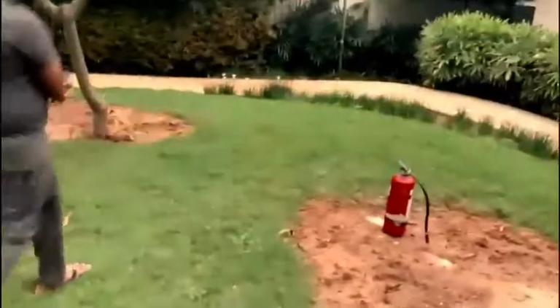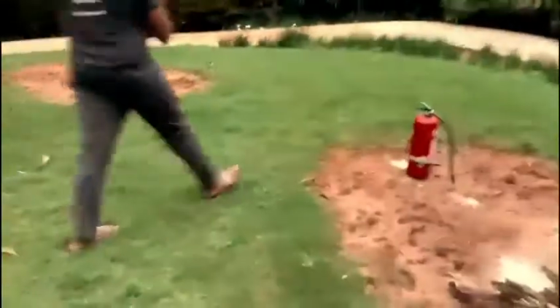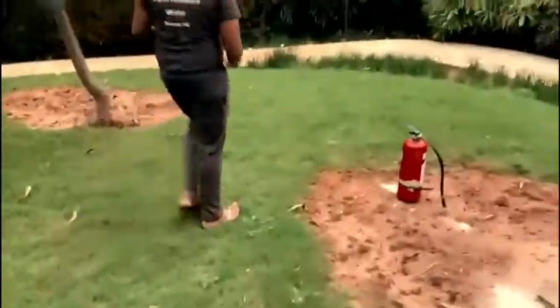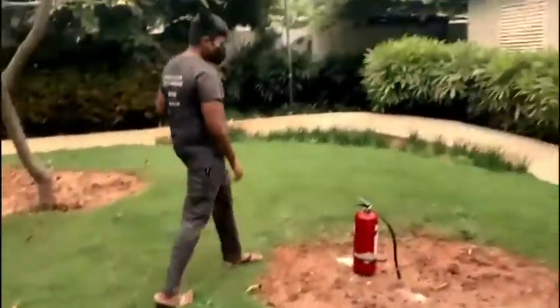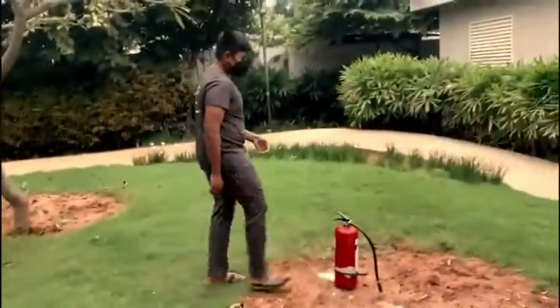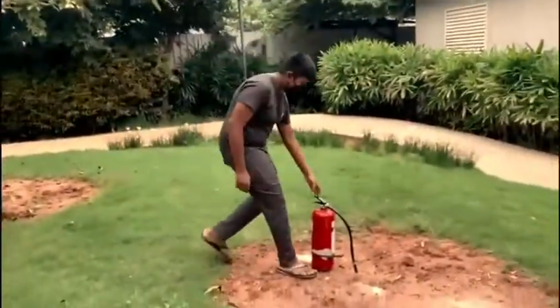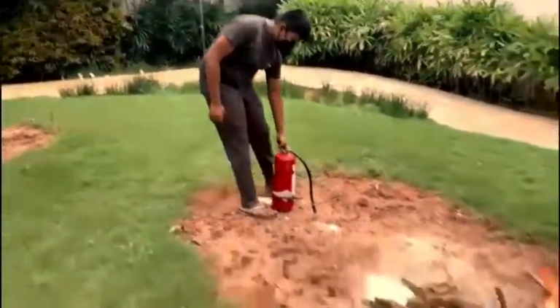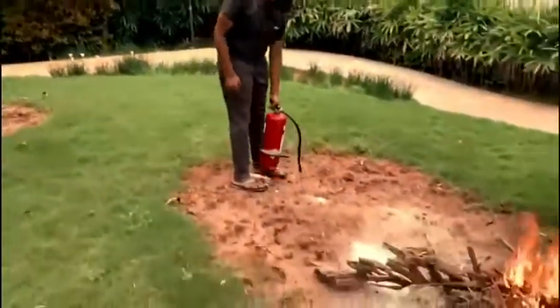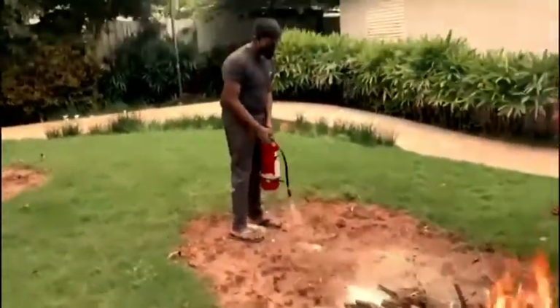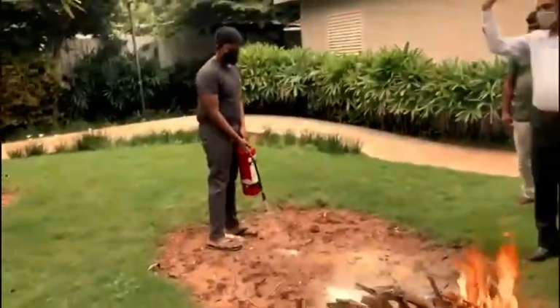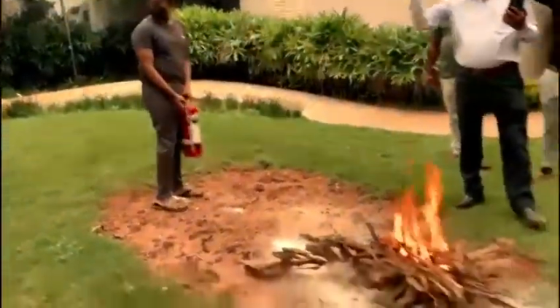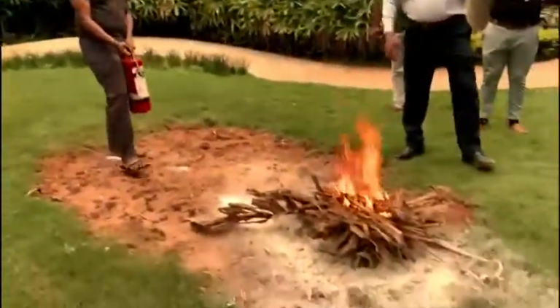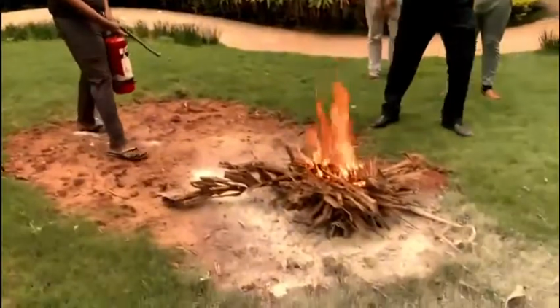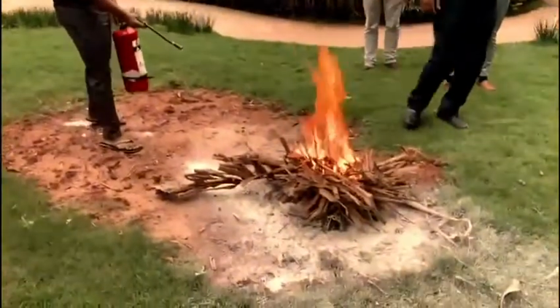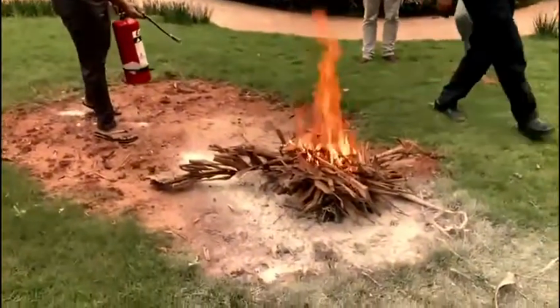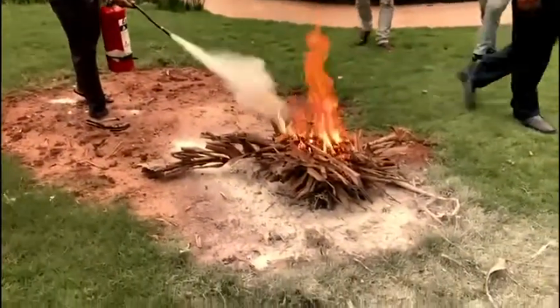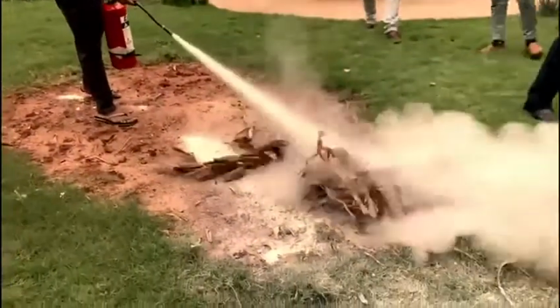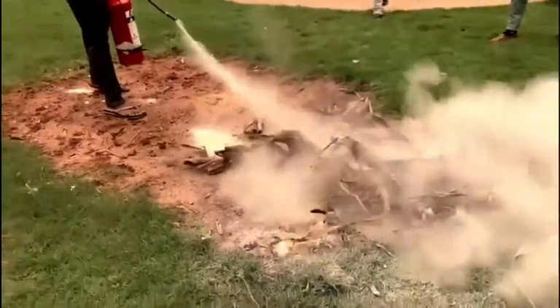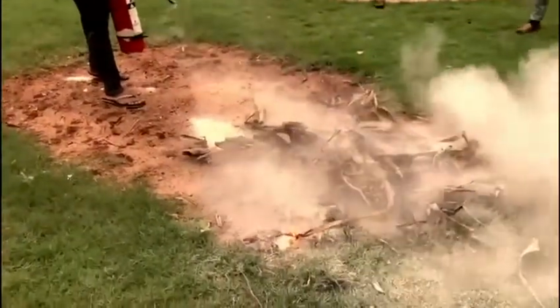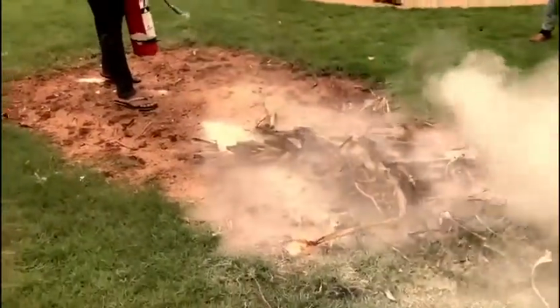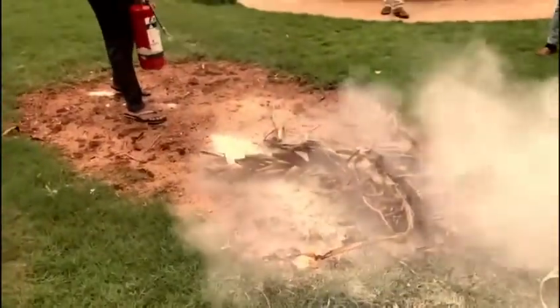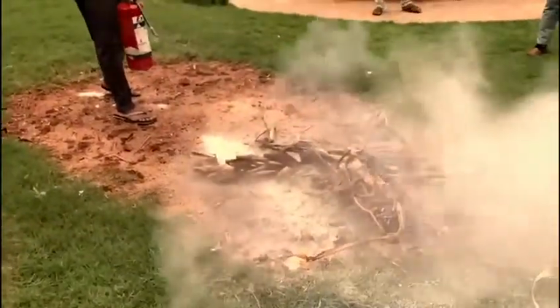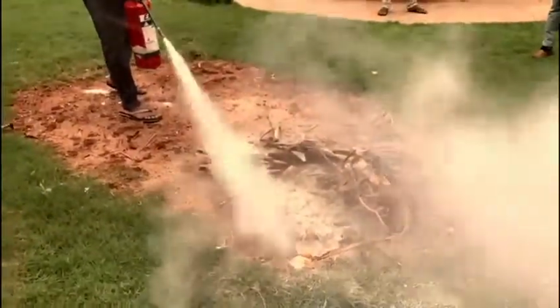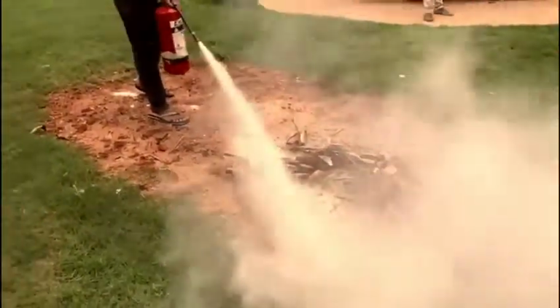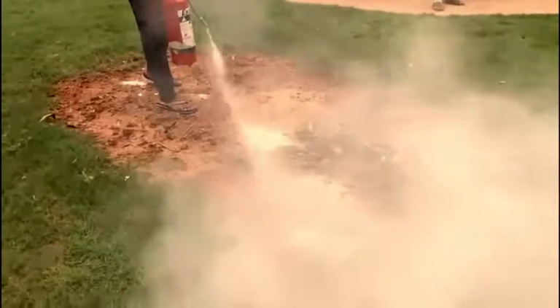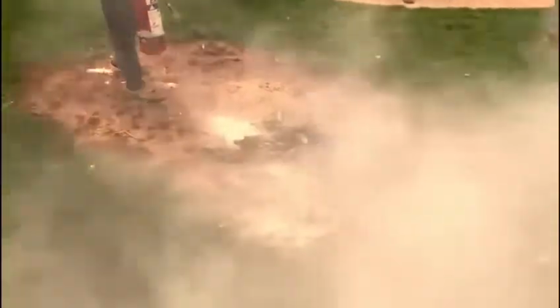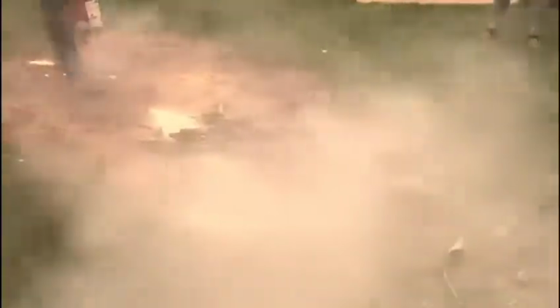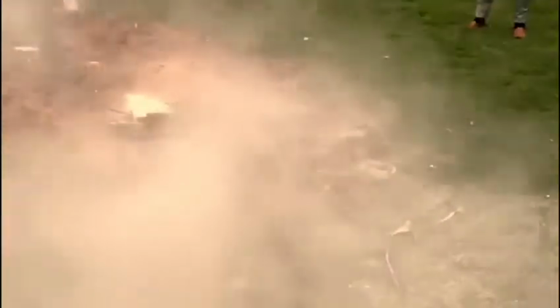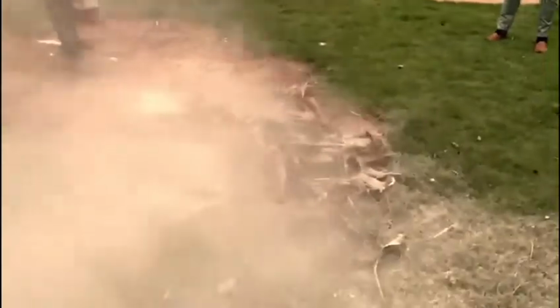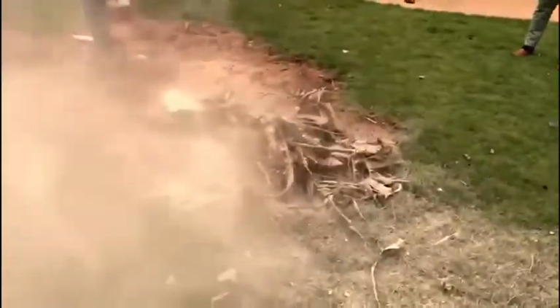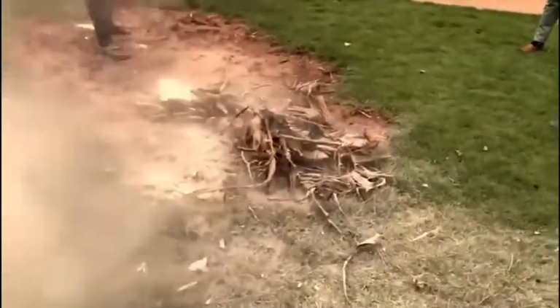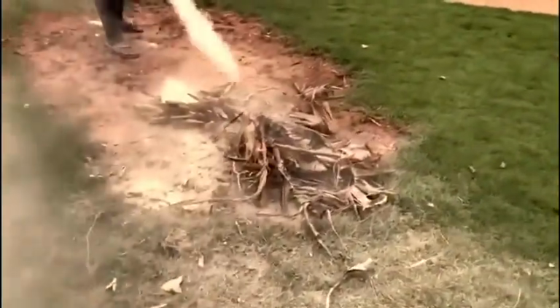We have another youngster showing you how to use a fire extinguisher. You don't have to be afraid of the fire, you have to be careful. You have to point it at the base and squeeze the nozzle. The powder will come out and it will extinguish the fire.